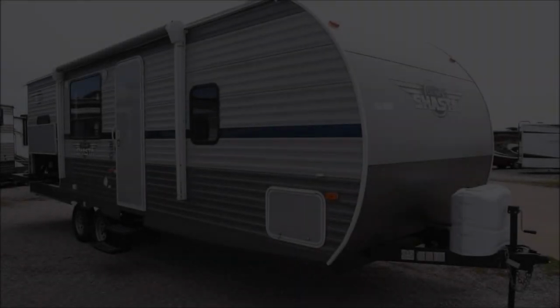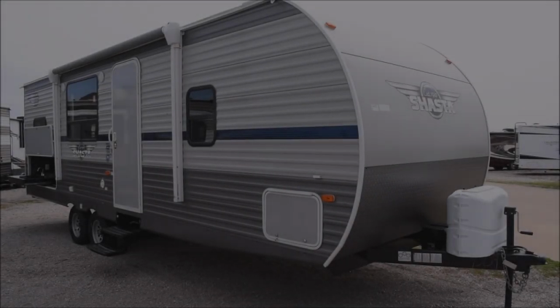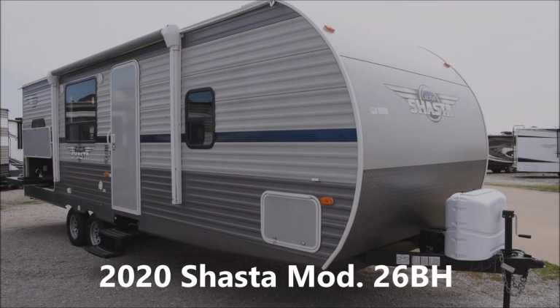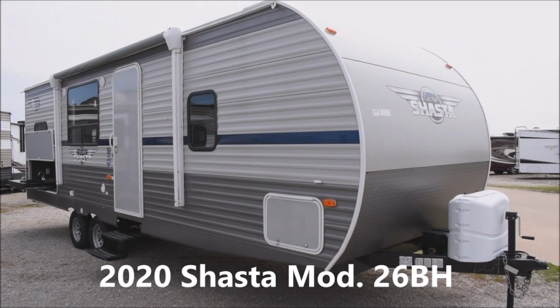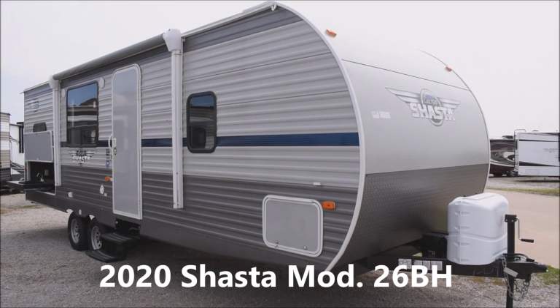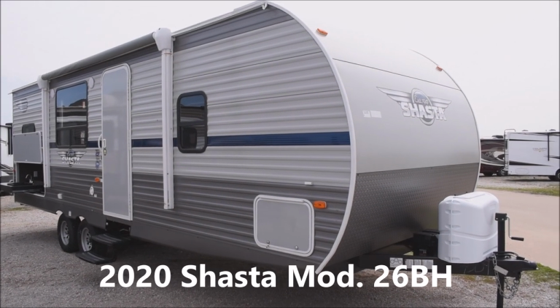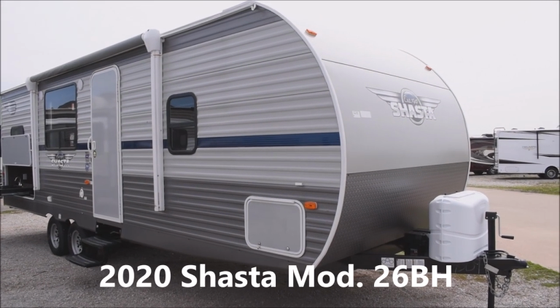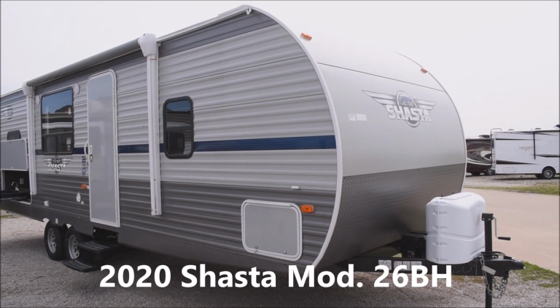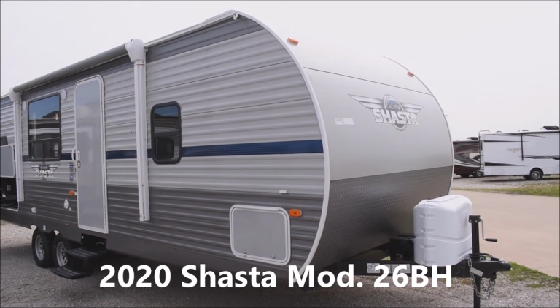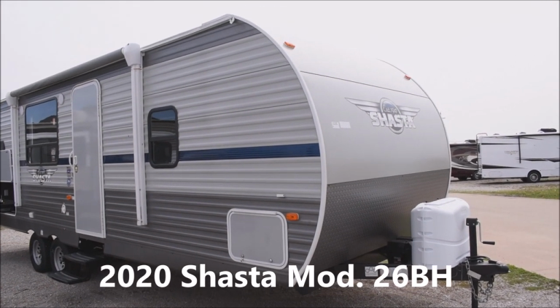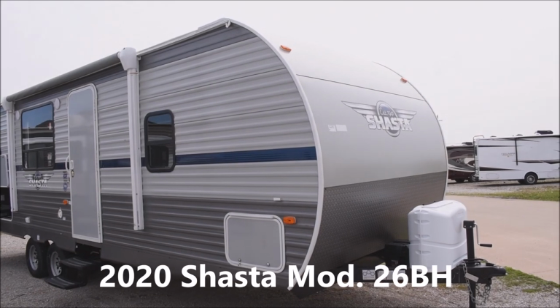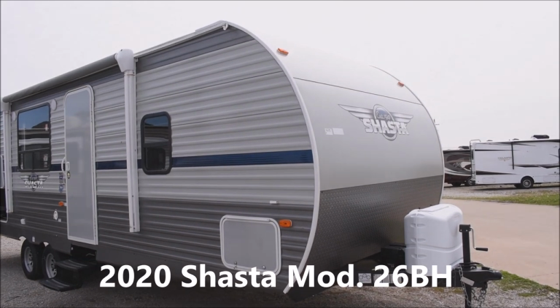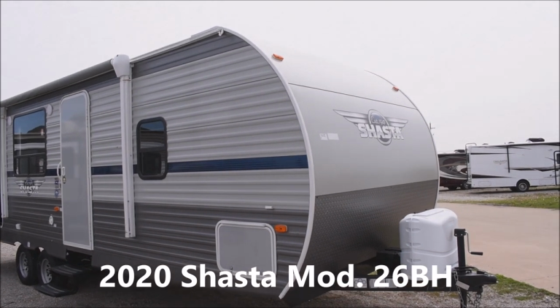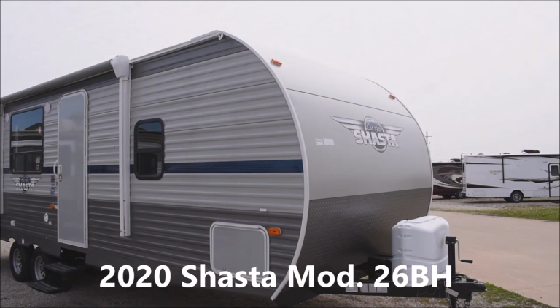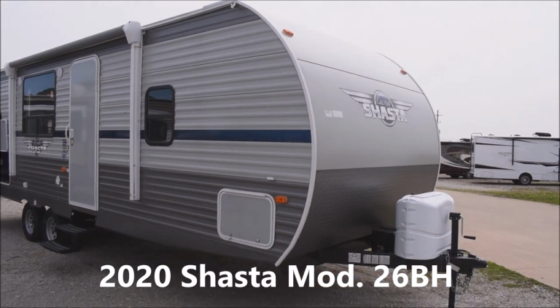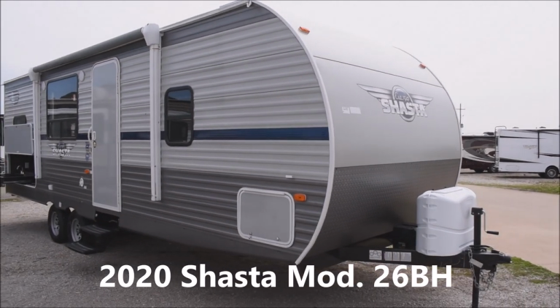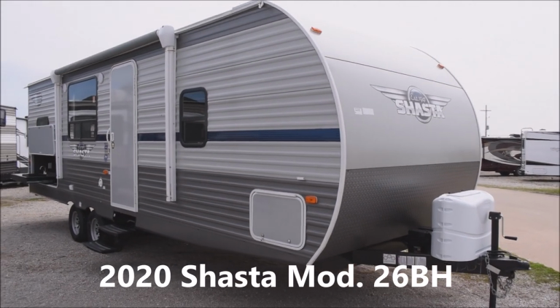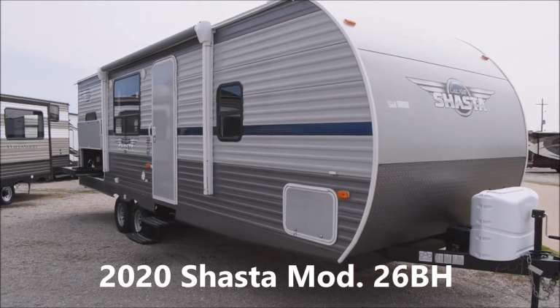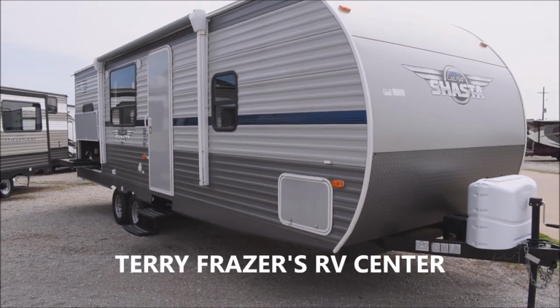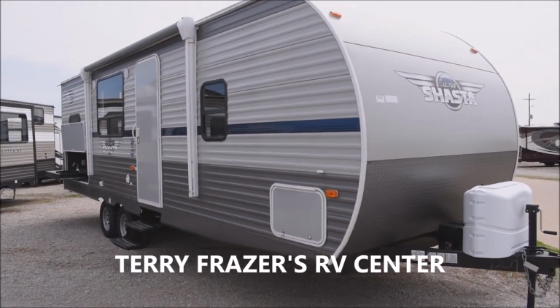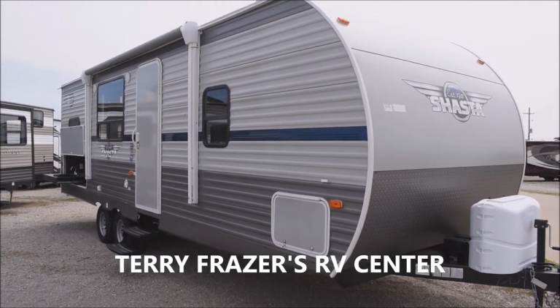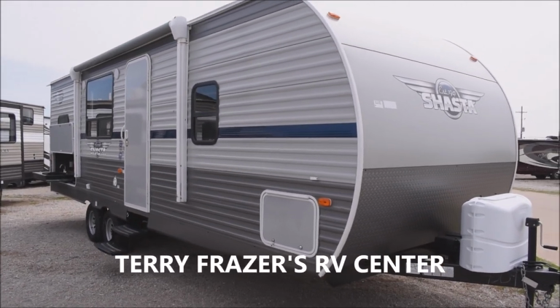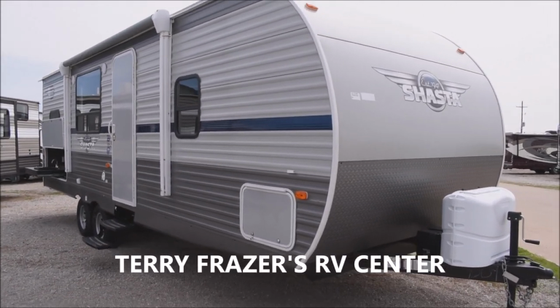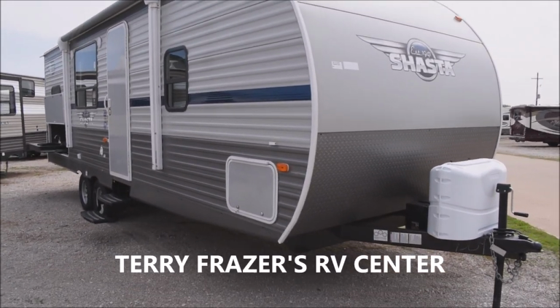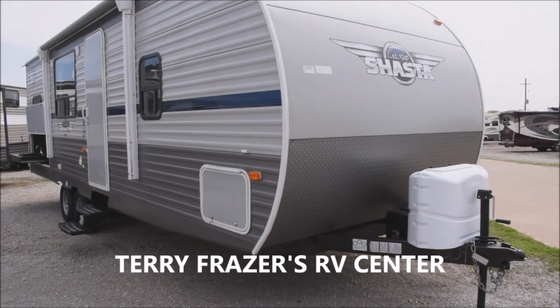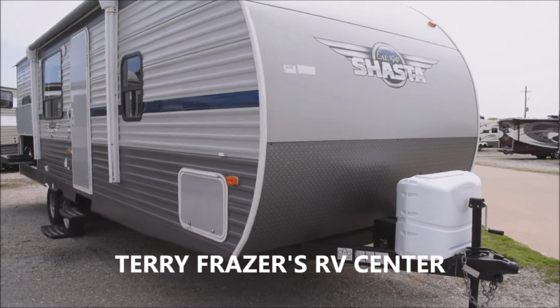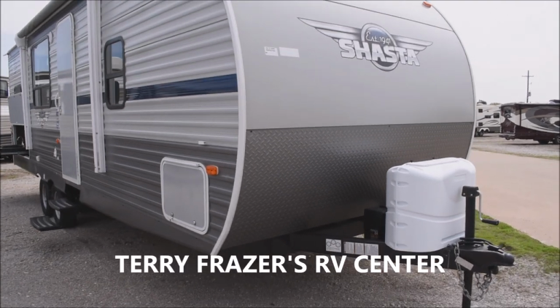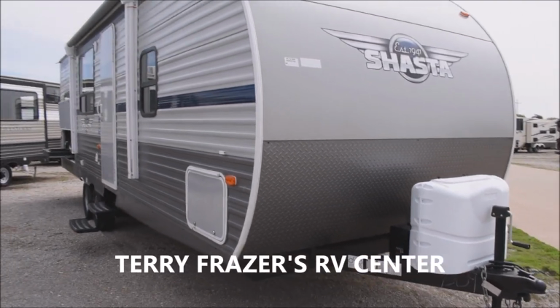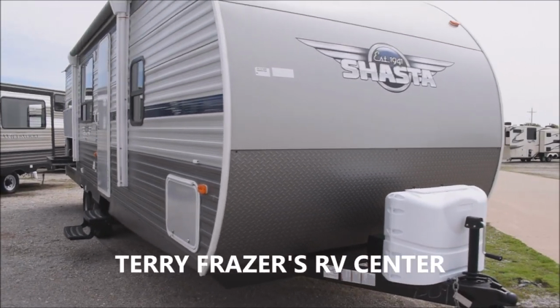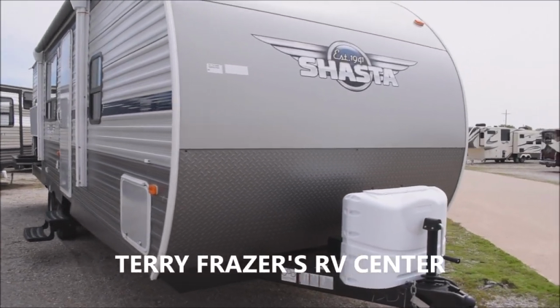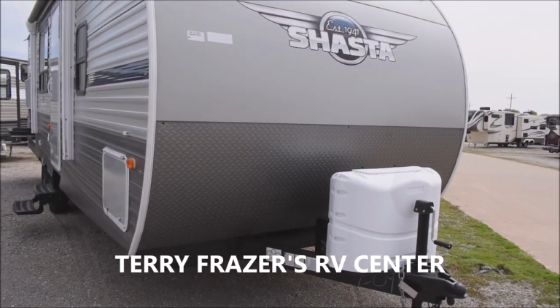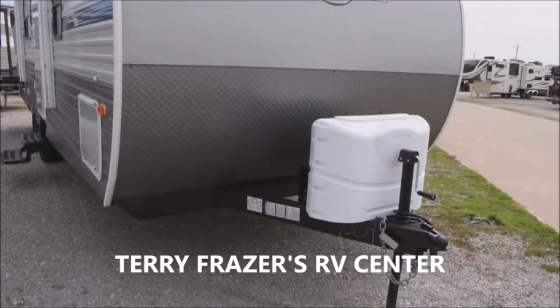This is a 2020 Shasta Travel Trailer, model number 26BH by Forest River, and this presentation of this bunkhouse unit is brought to you by Terry Frazier's RV Center in Eldridge, Iowa.